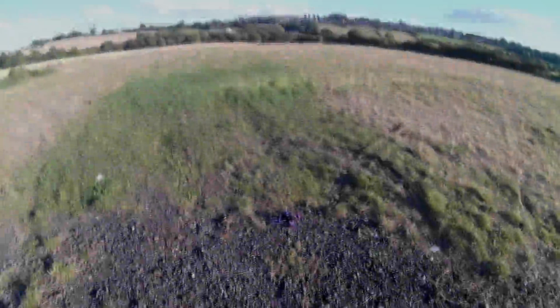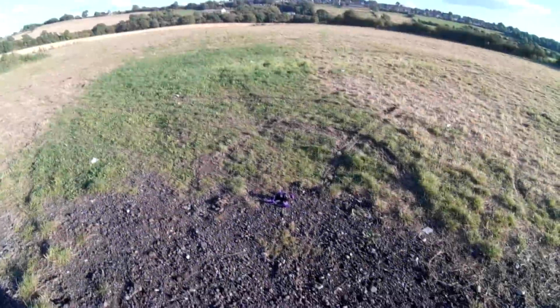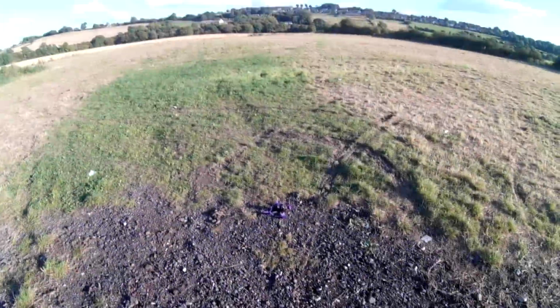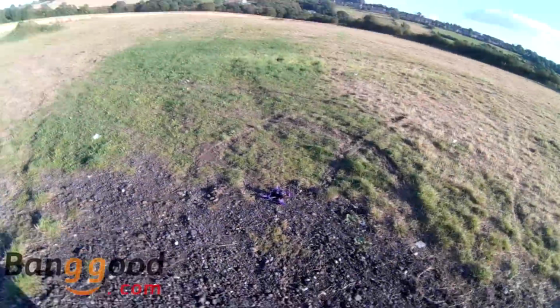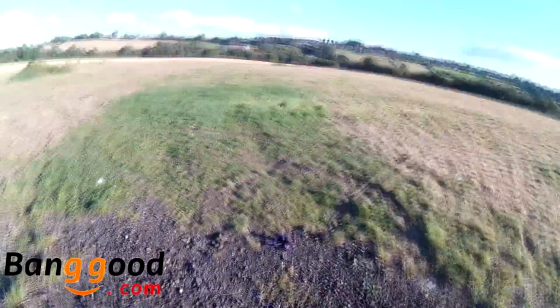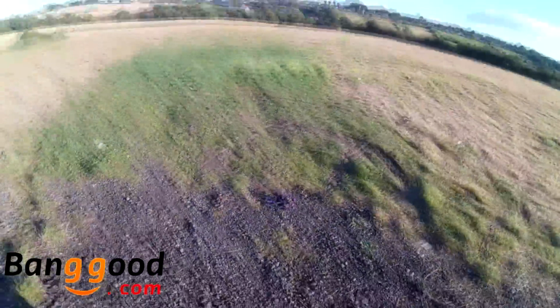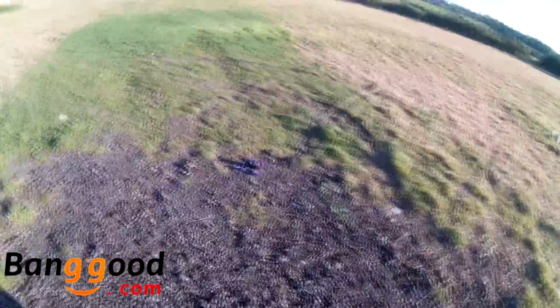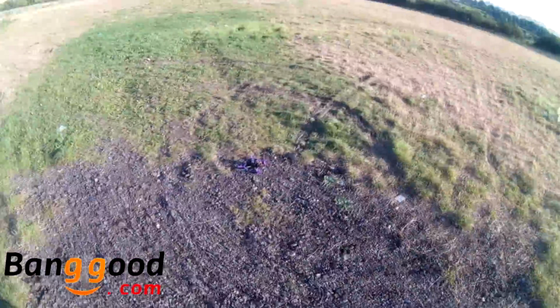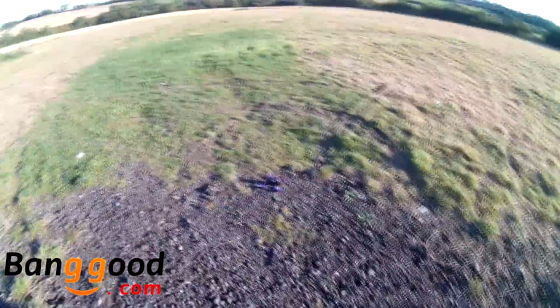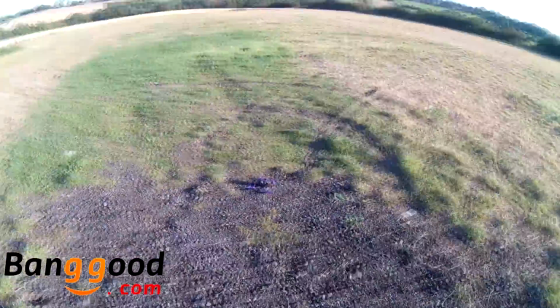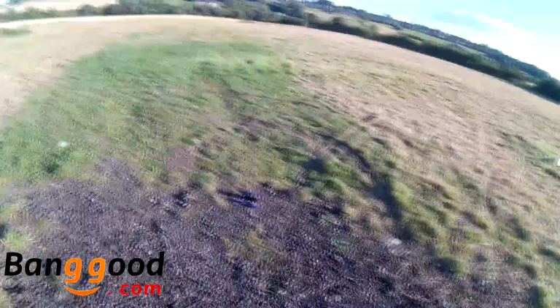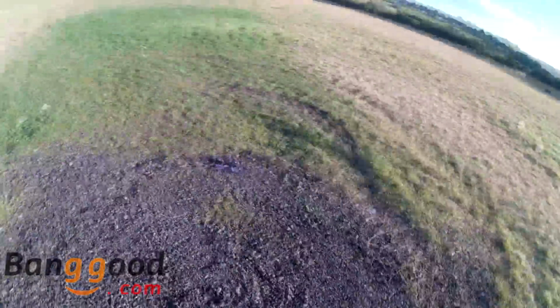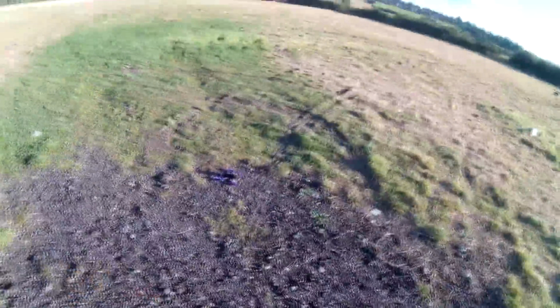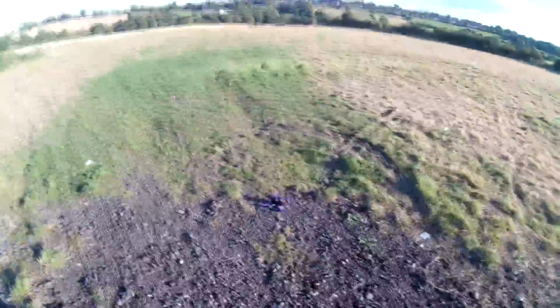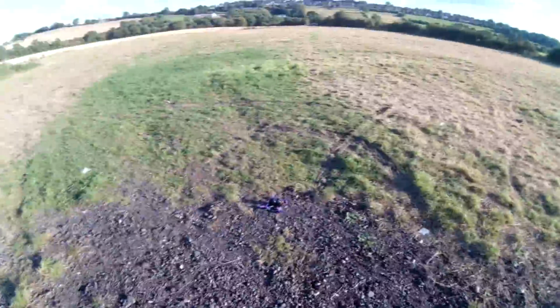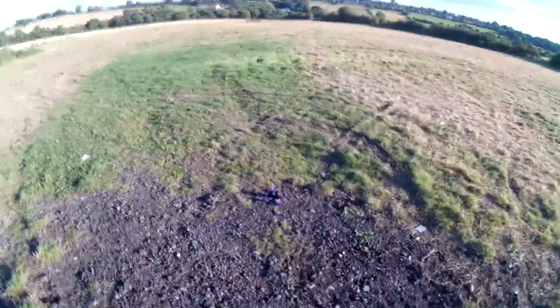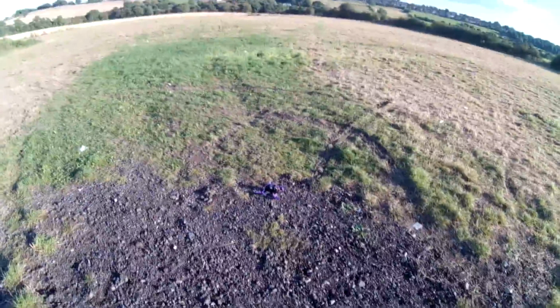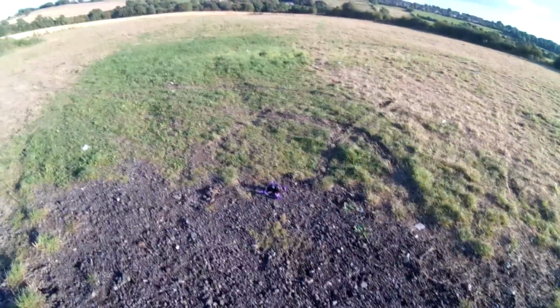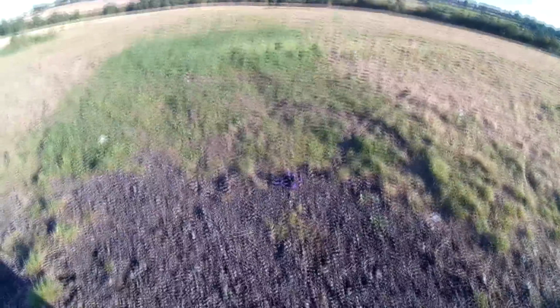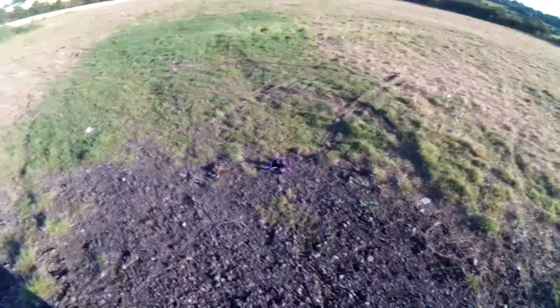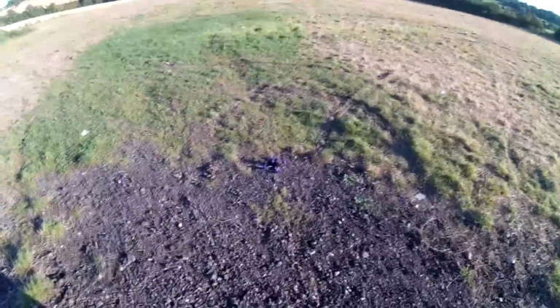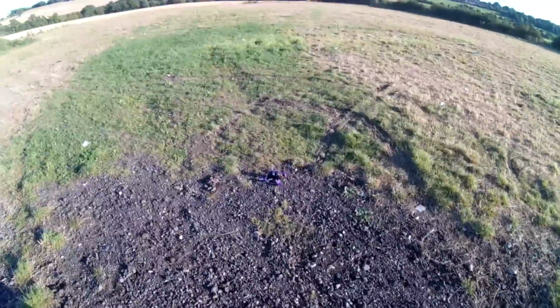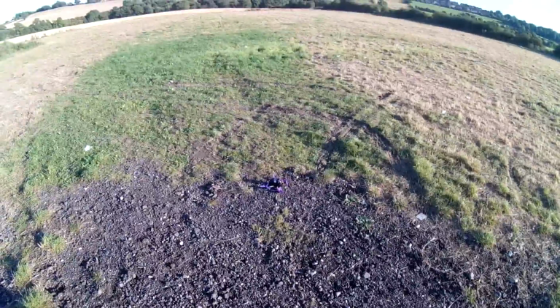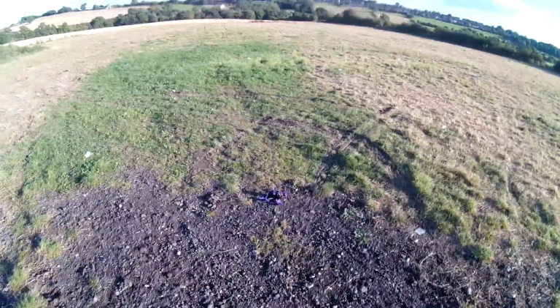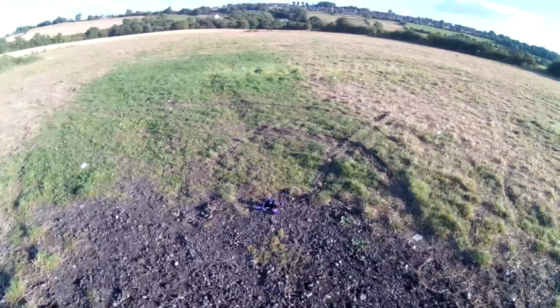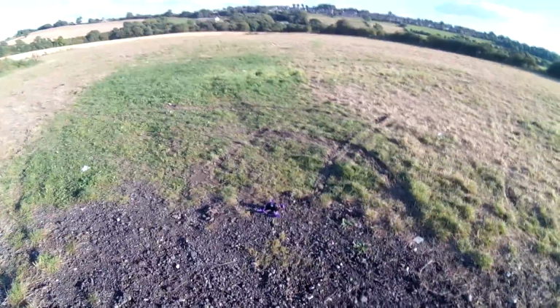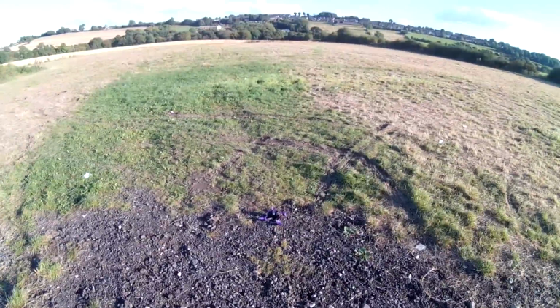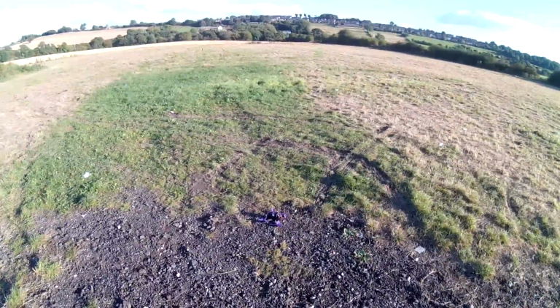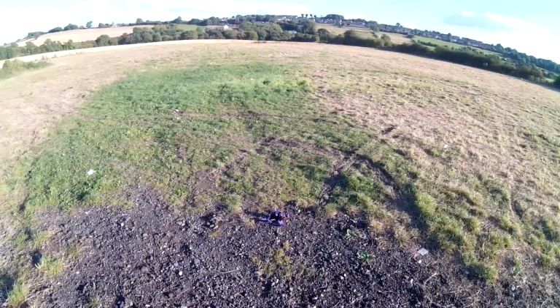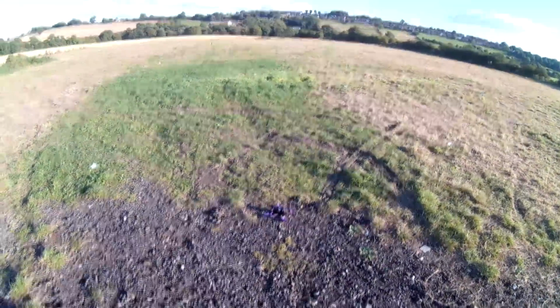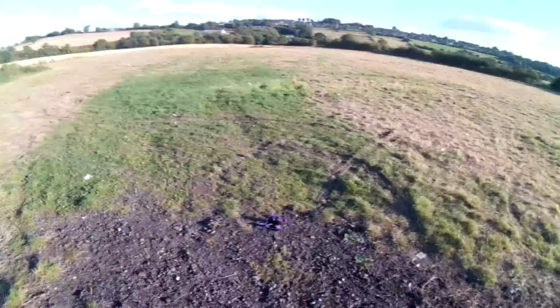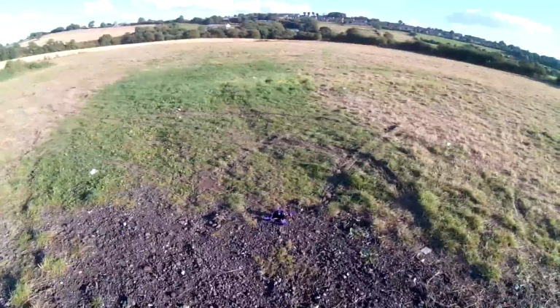So we've got Betaflight 3 on this at the moment, and I've left Super Expo on the cyclic but I've removed it from the yaw, so a nice, fast, responsive, perky yaw.